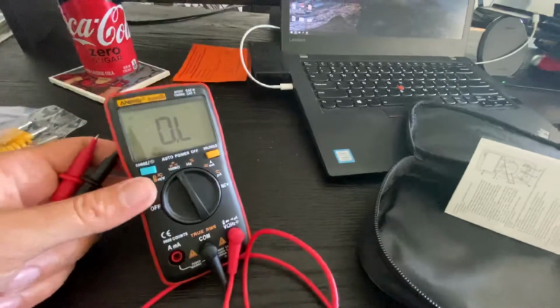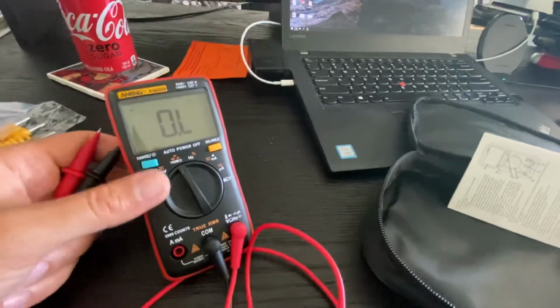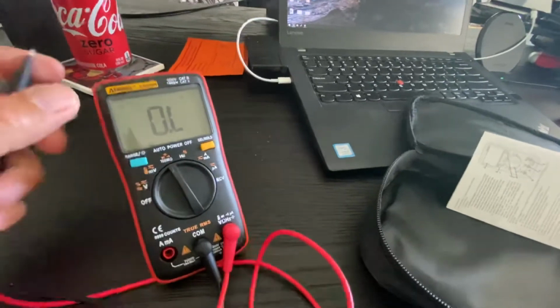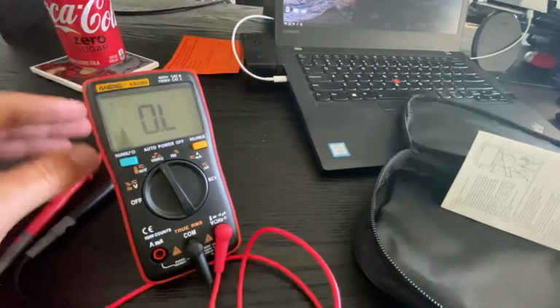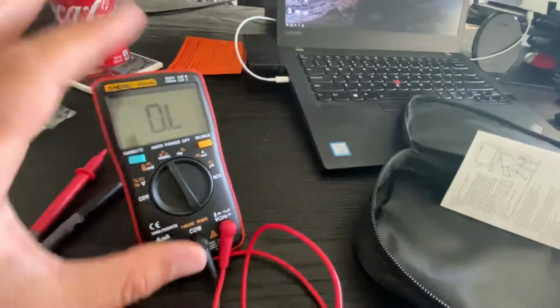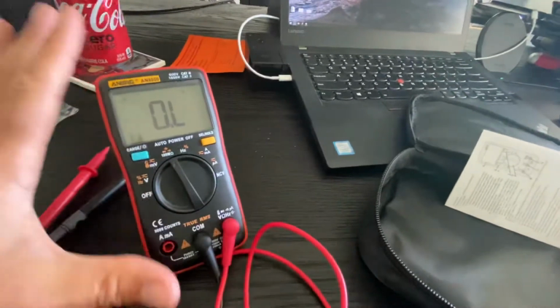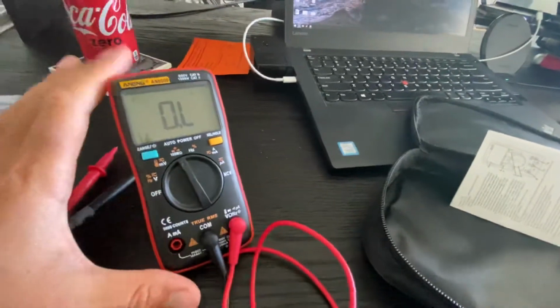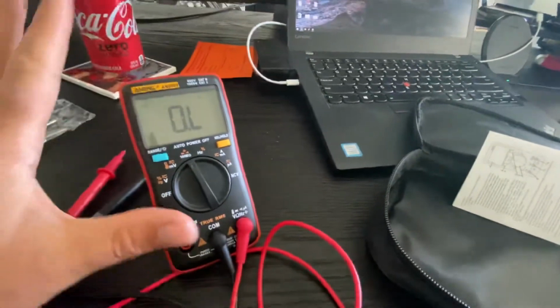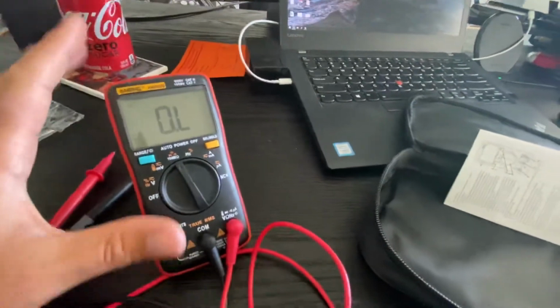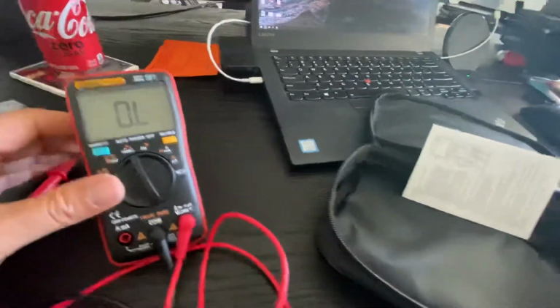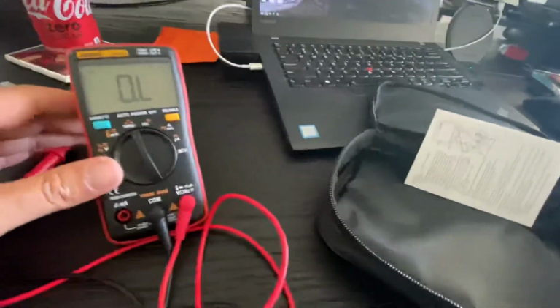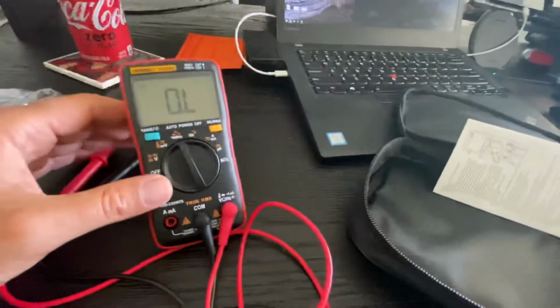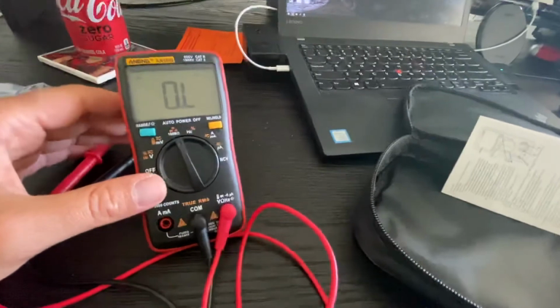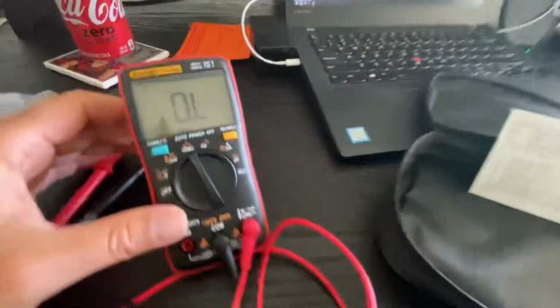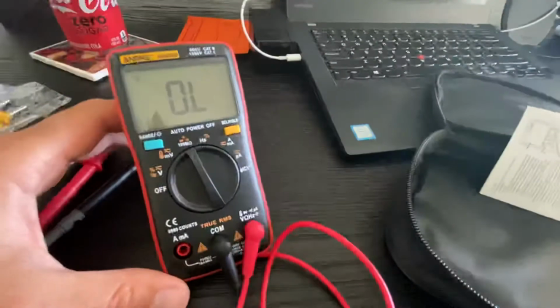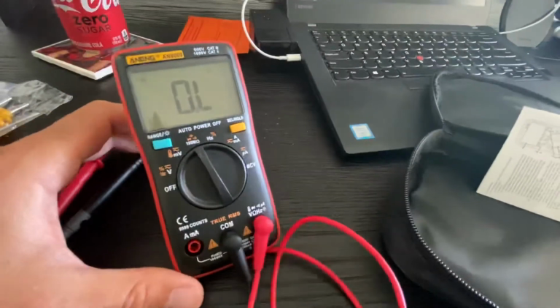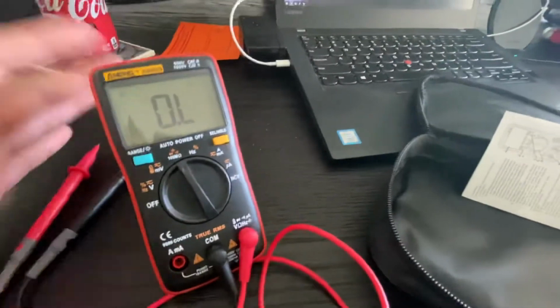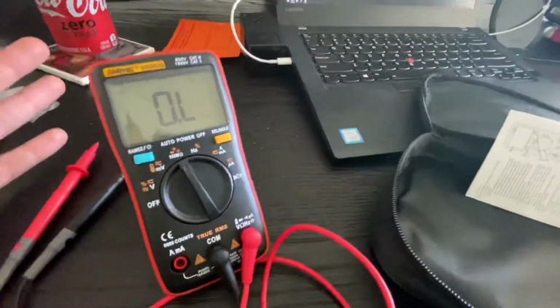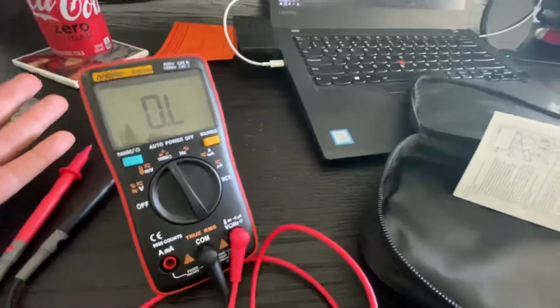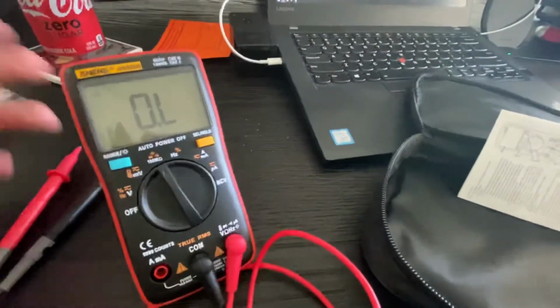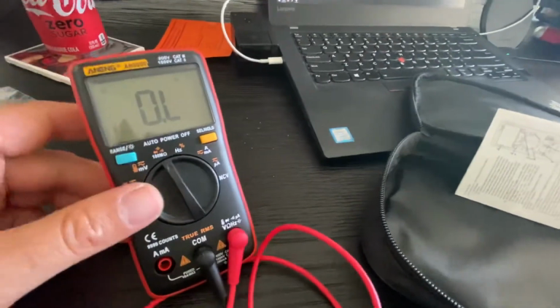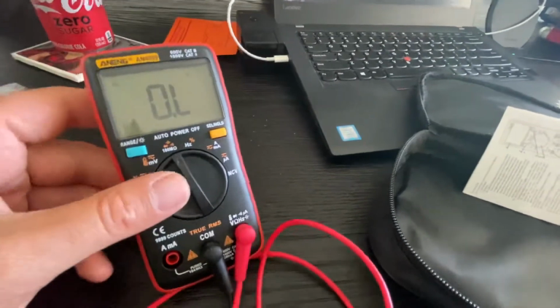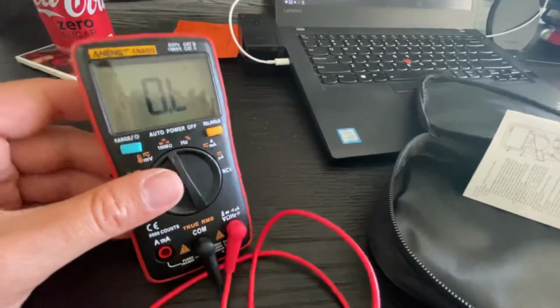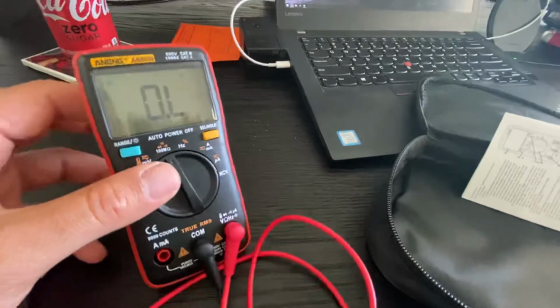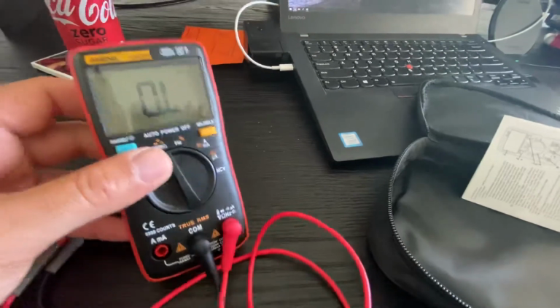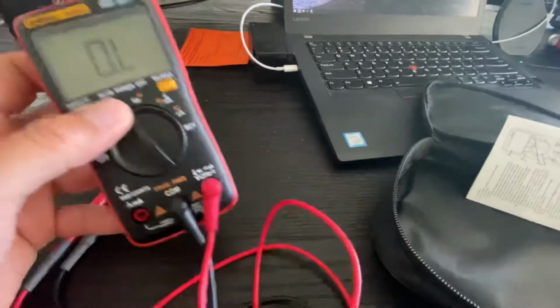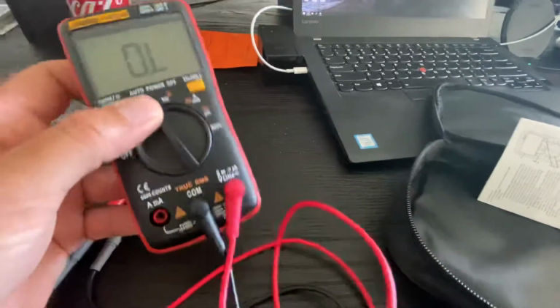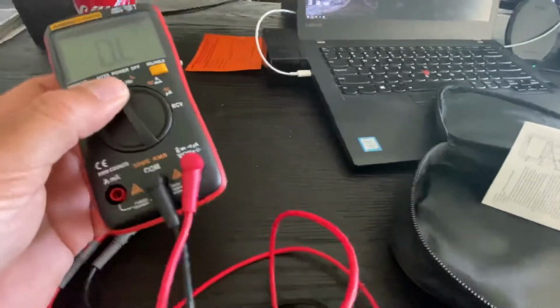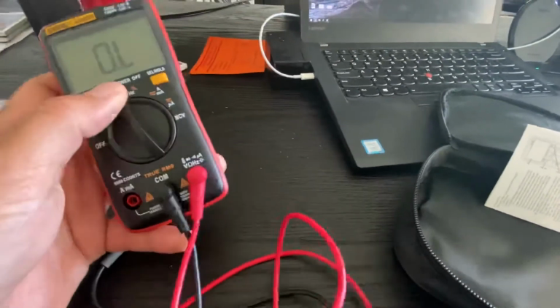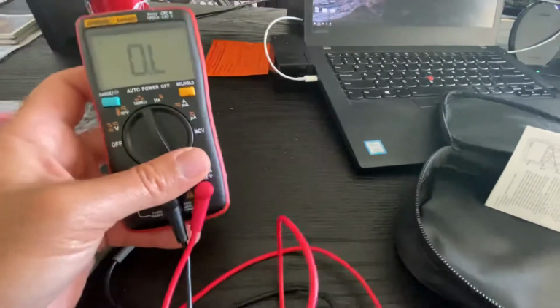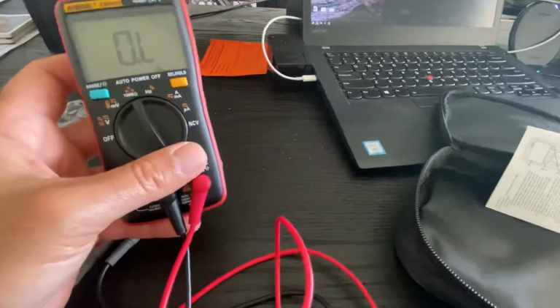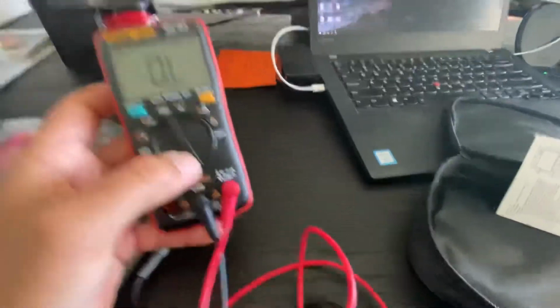I'm not going to go into testing how accurate it is — there are tons of videos on YouTube testing the accuracy of this thing, and it's been vetted pretty well for a home multimeter. You would really be hard pressed to do a lot better than this.